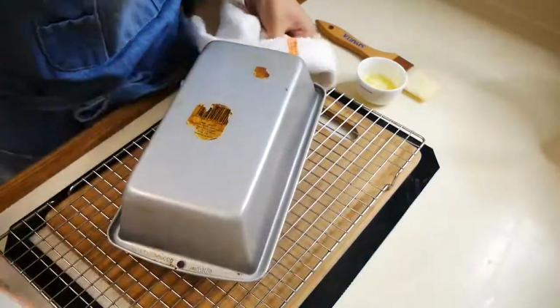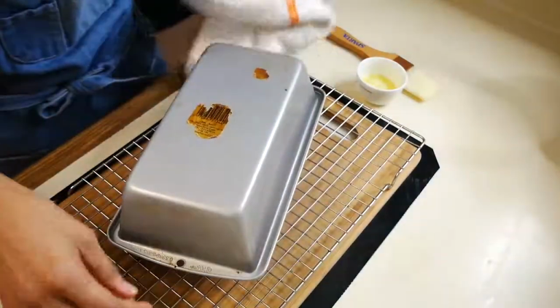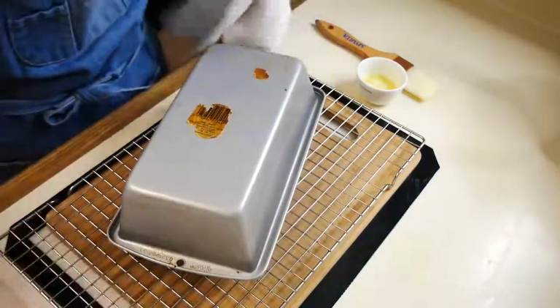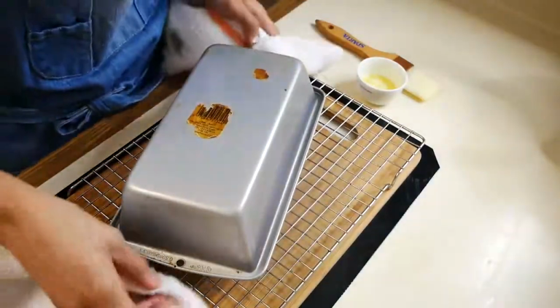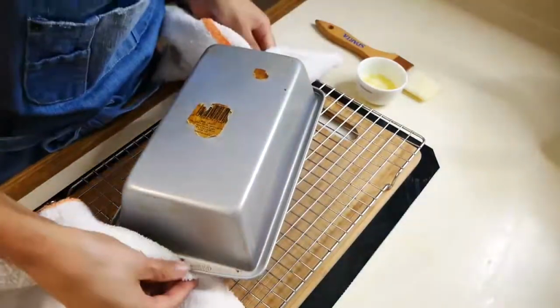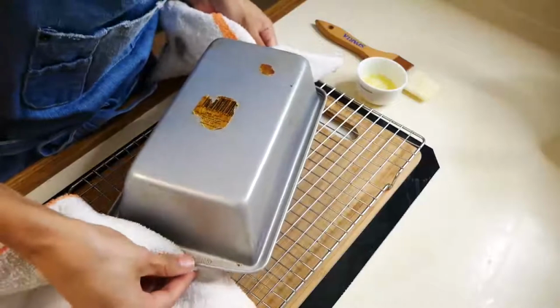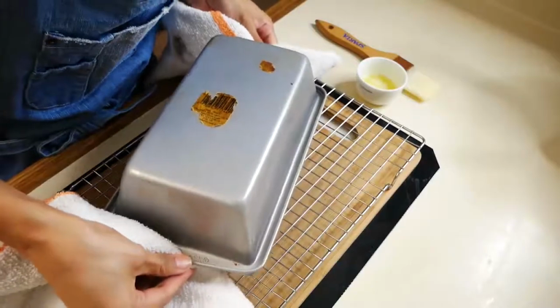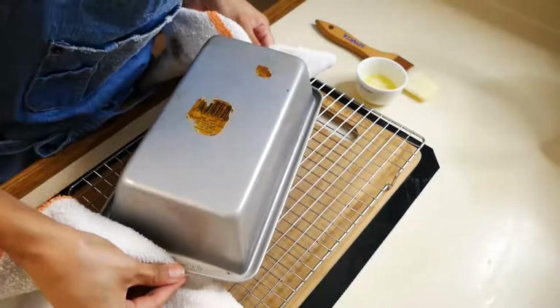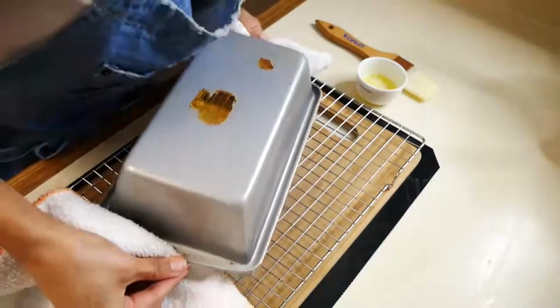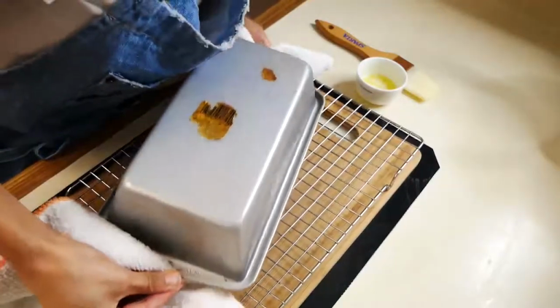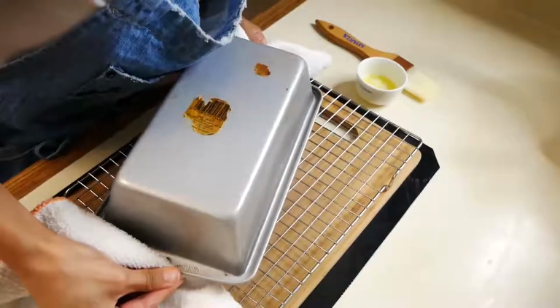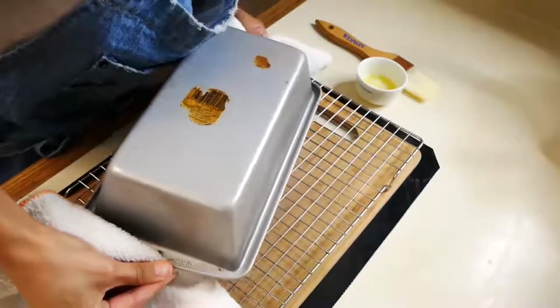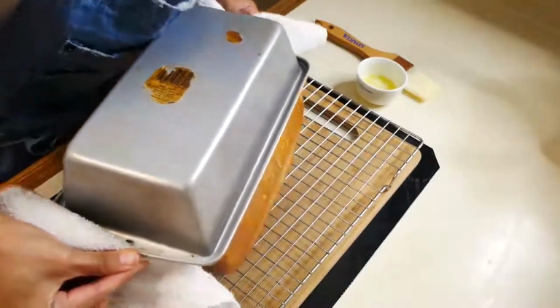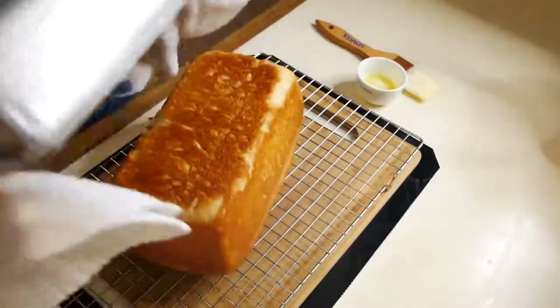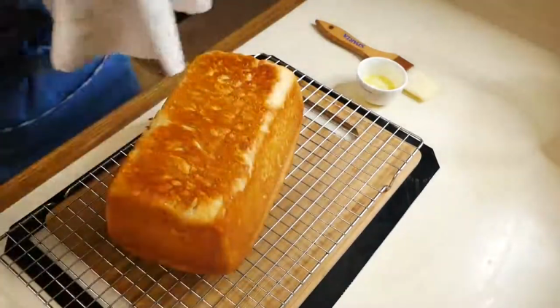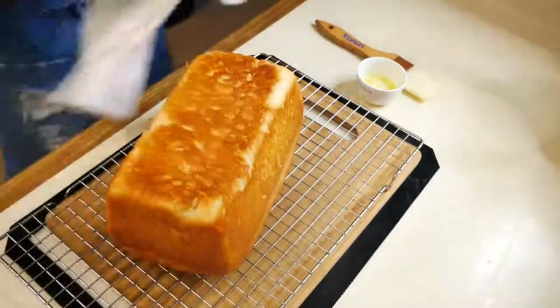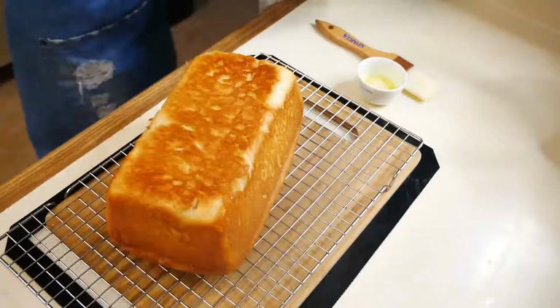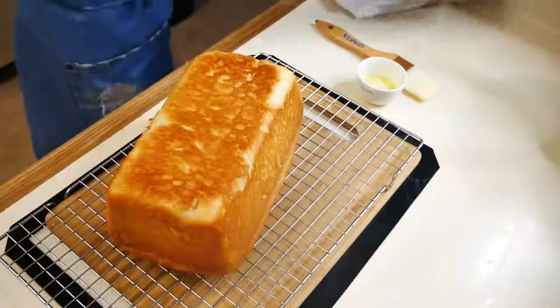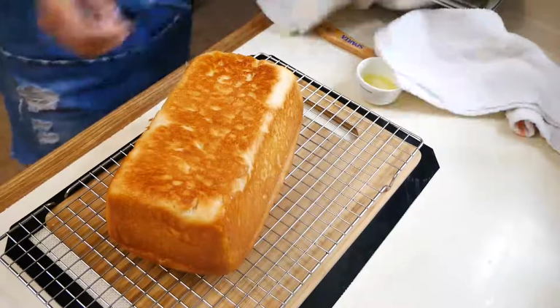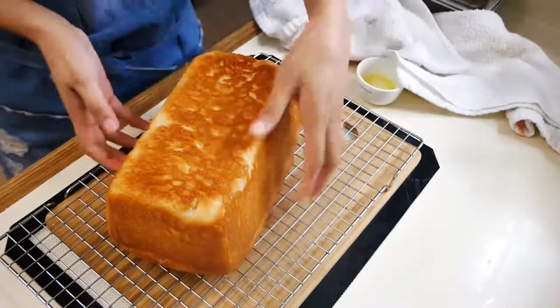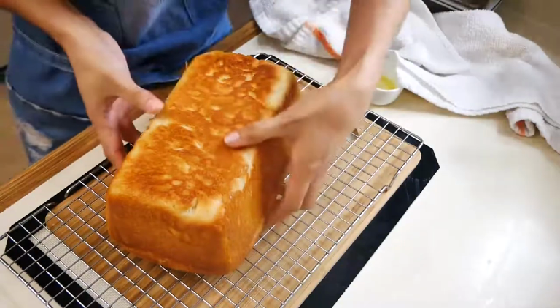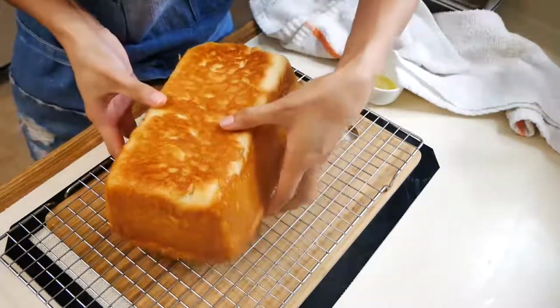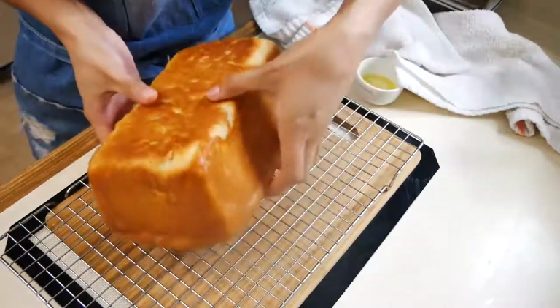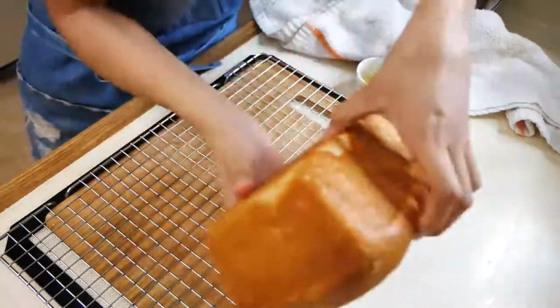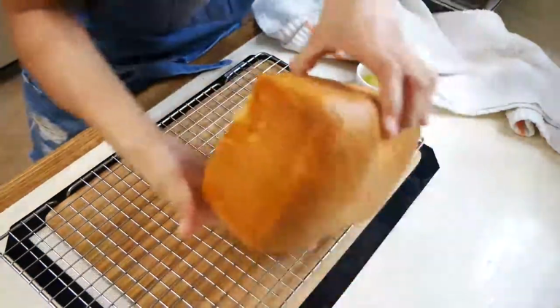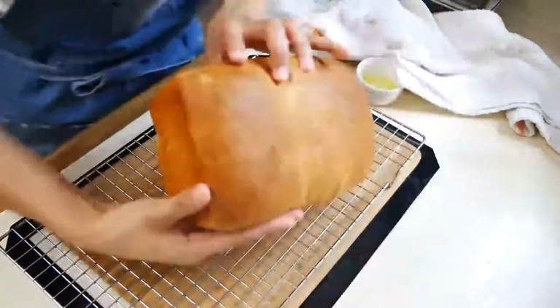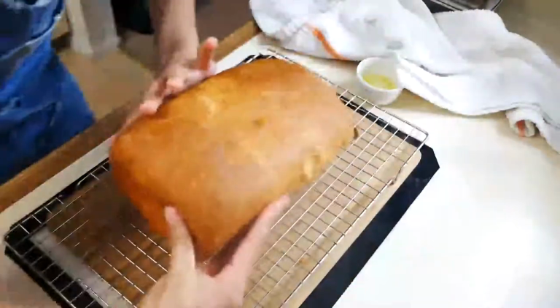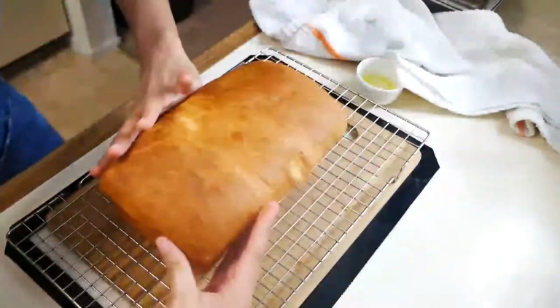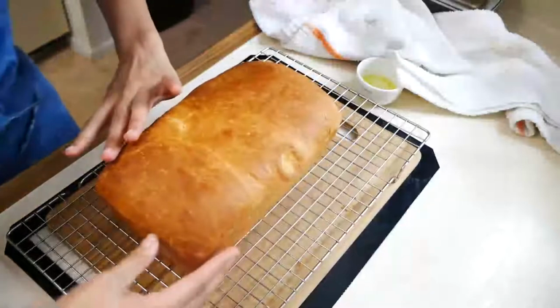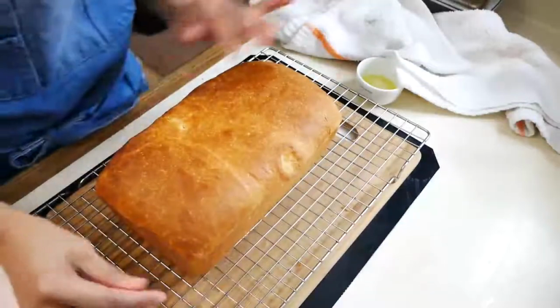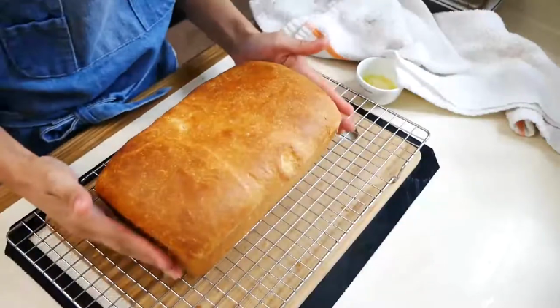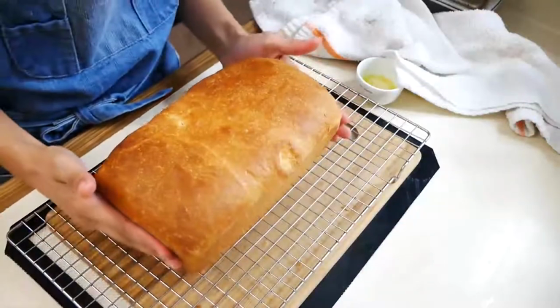When you take your bread out of the oven, make sure you're taking it out of the pan as soon as possible. If you leave it in the pan, you're going to create steam and it's going to get soggy.